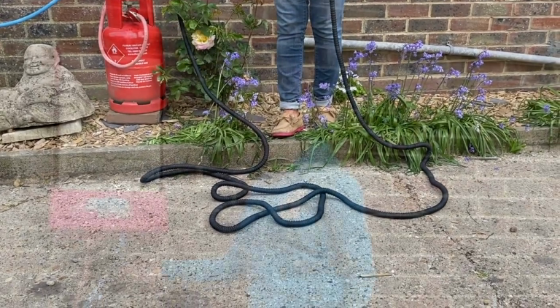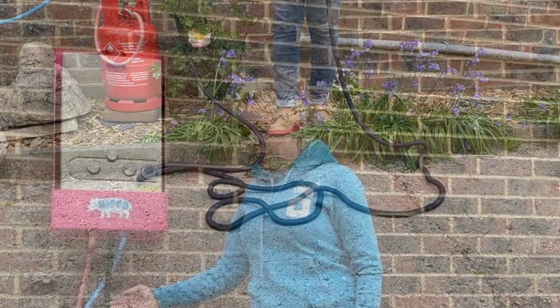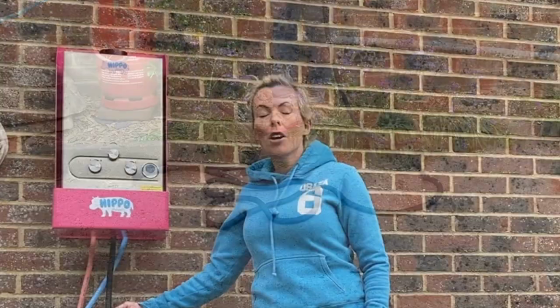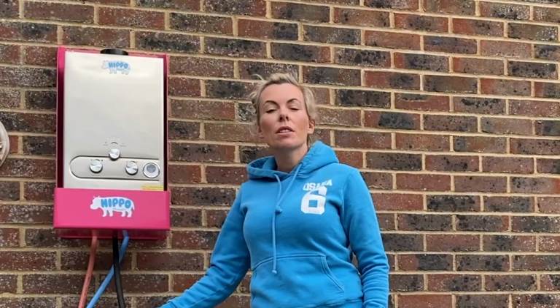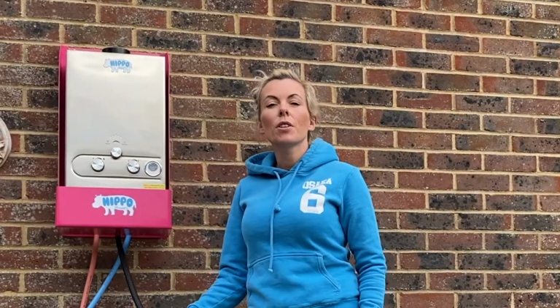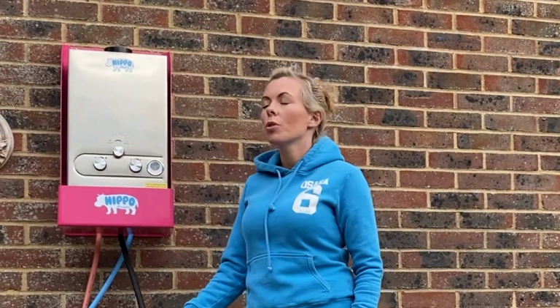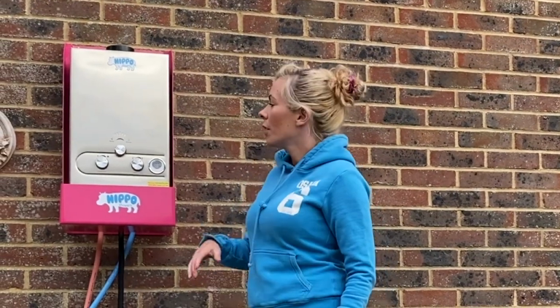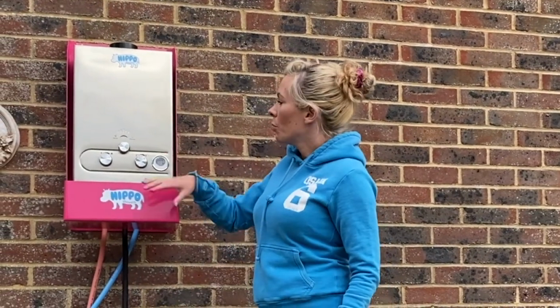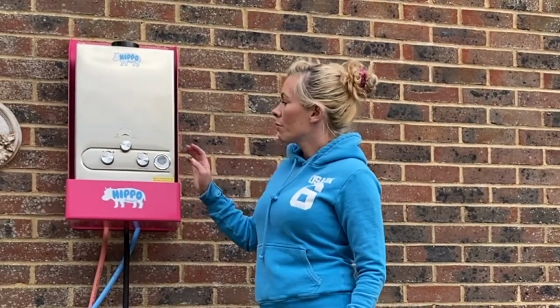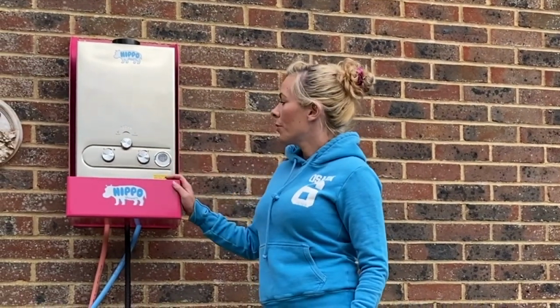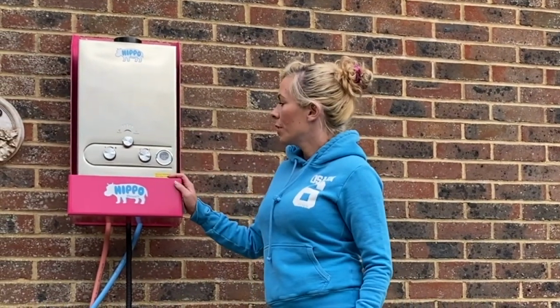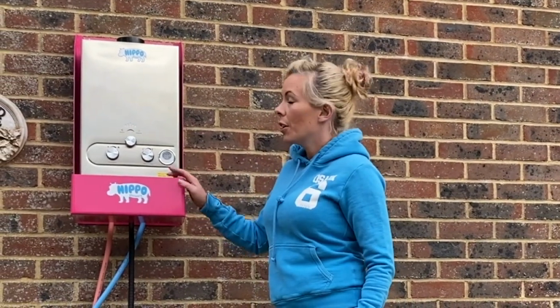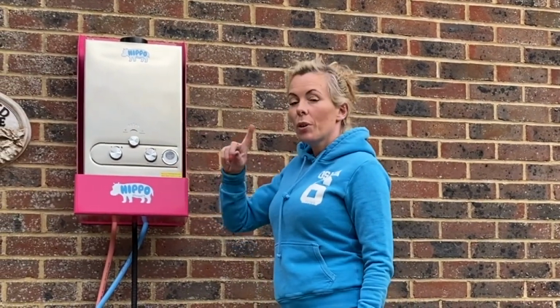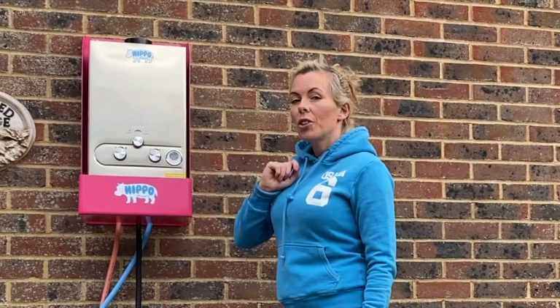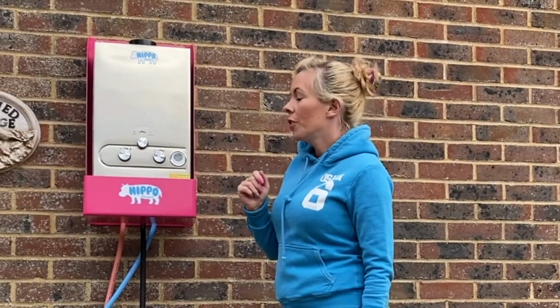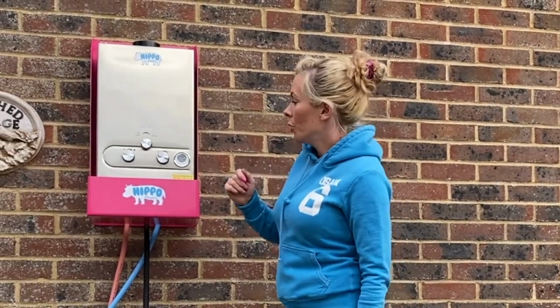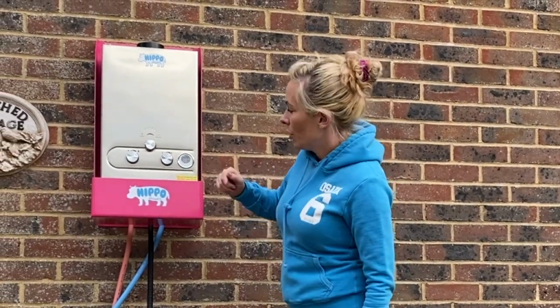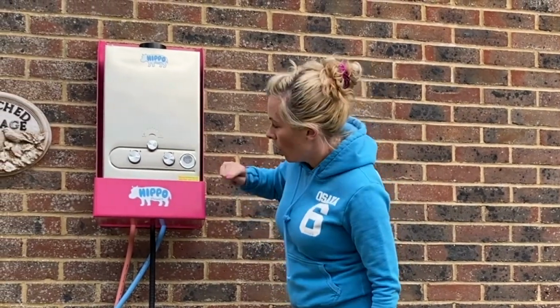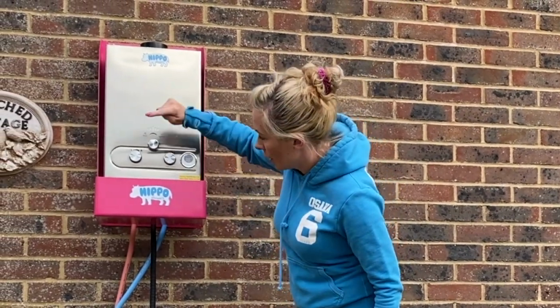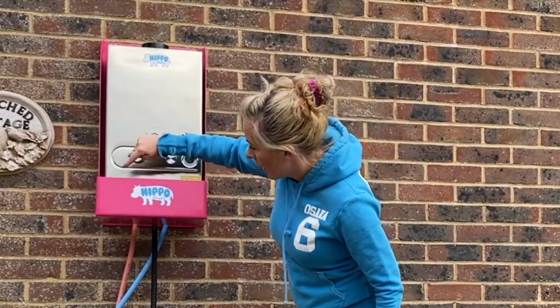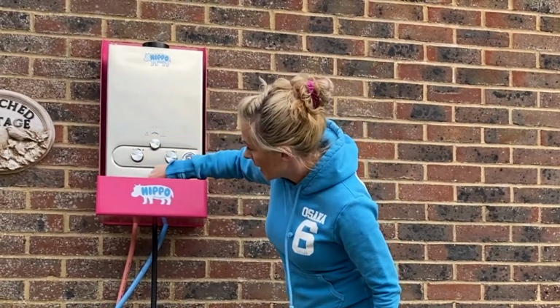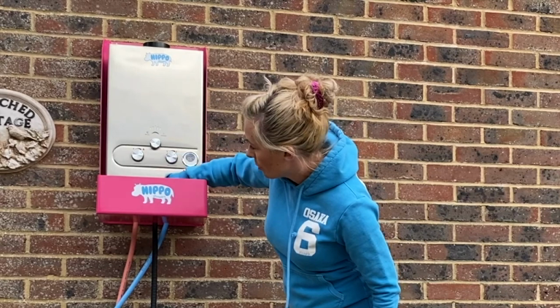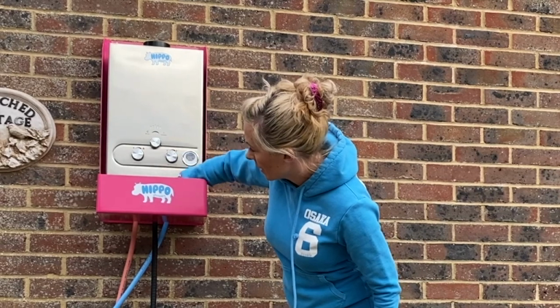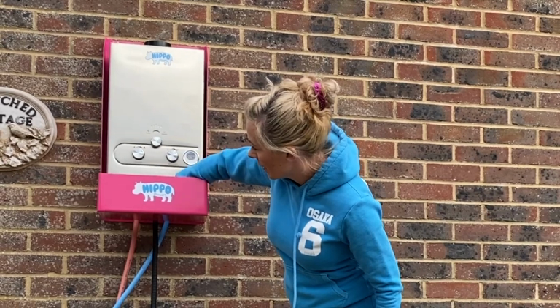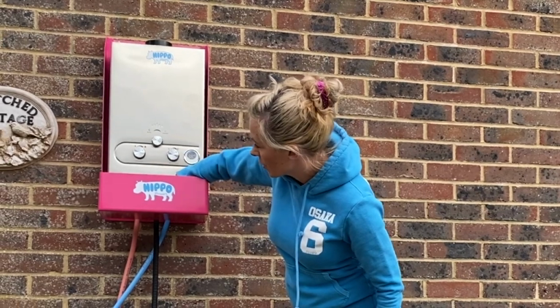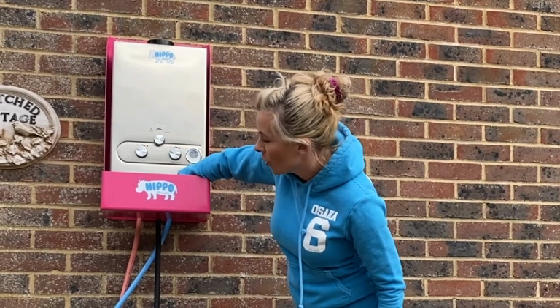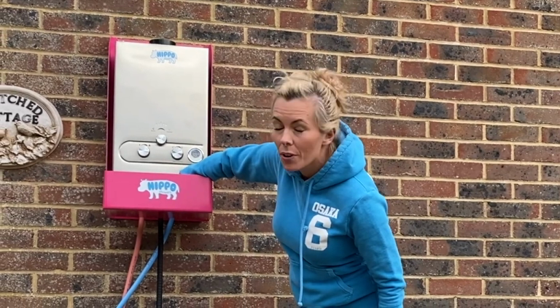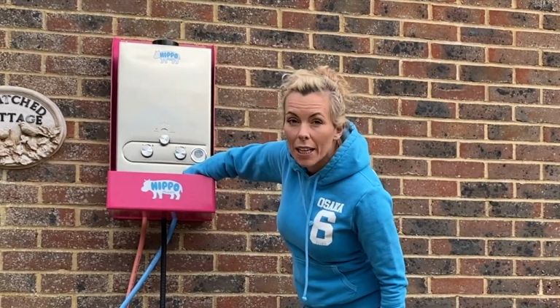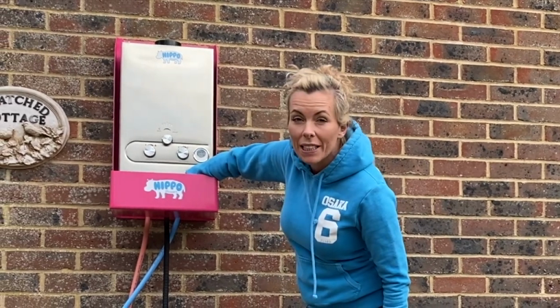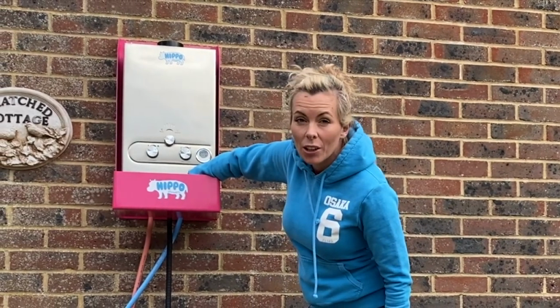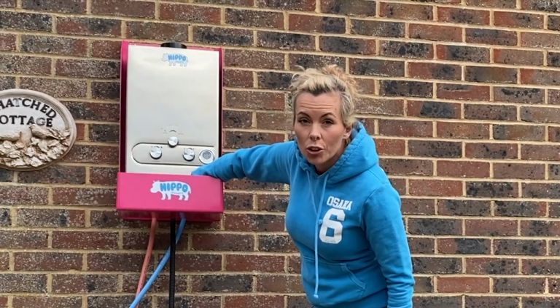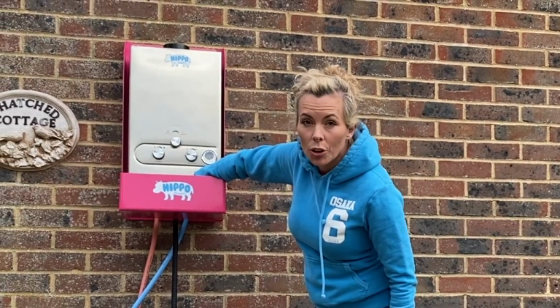So now our hose is full of water, water has run through the unit — we're going to turn the unit on. There's a little button underneath here that's on/off and I'm clicking it onto on.